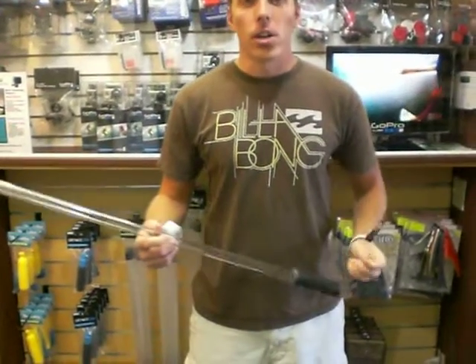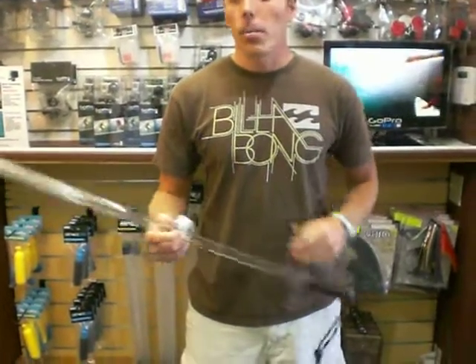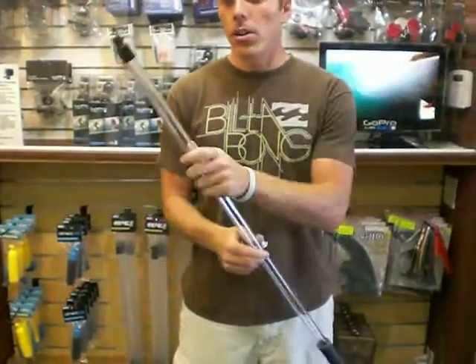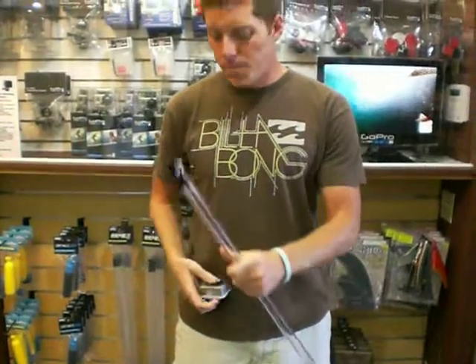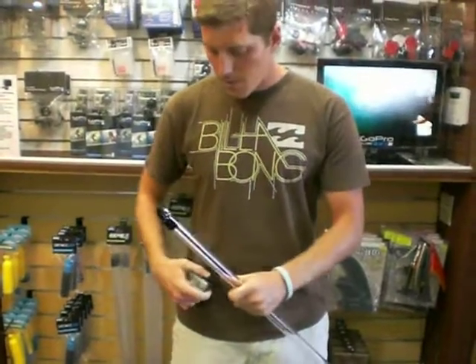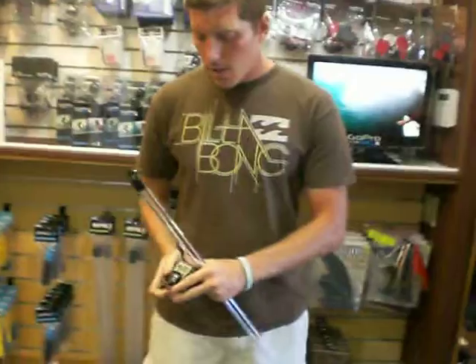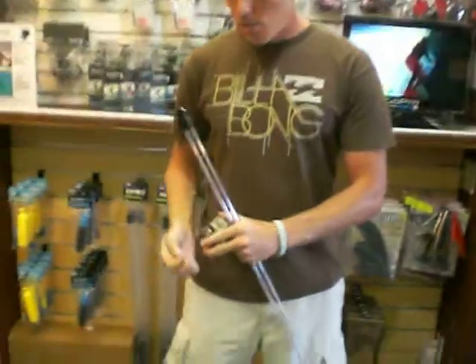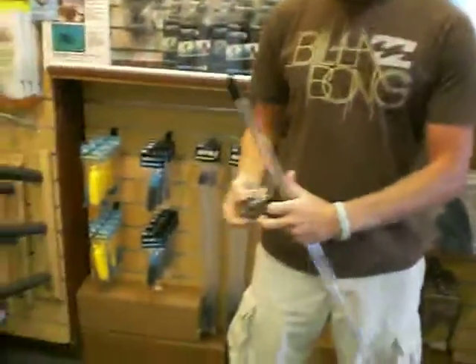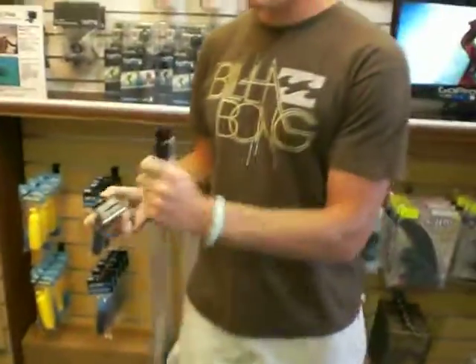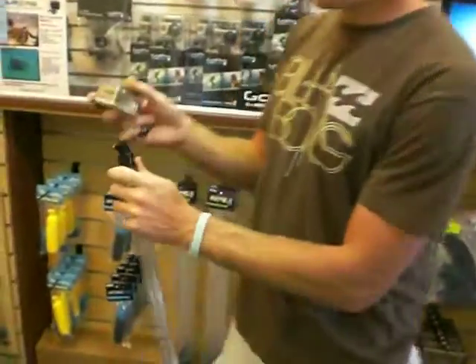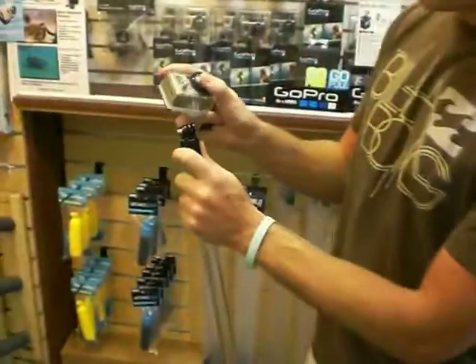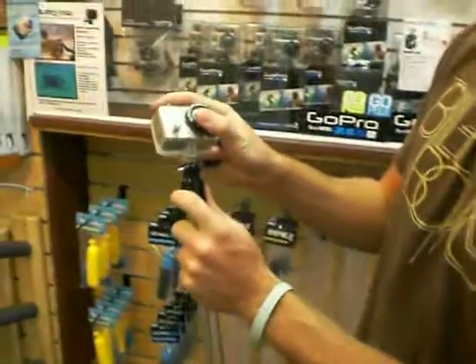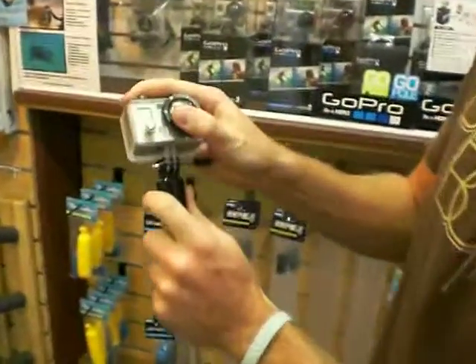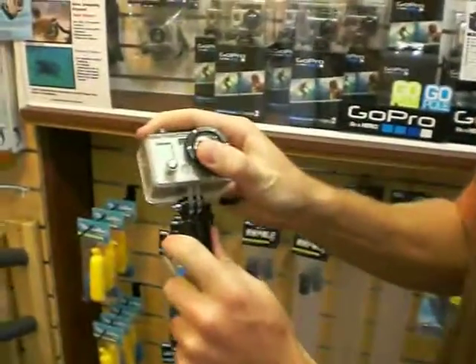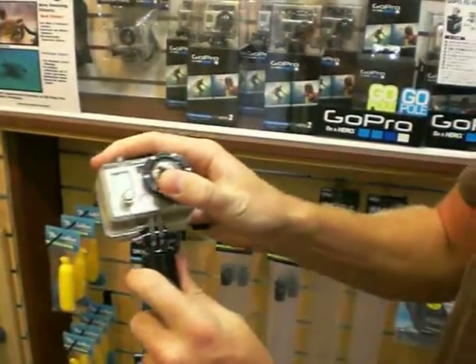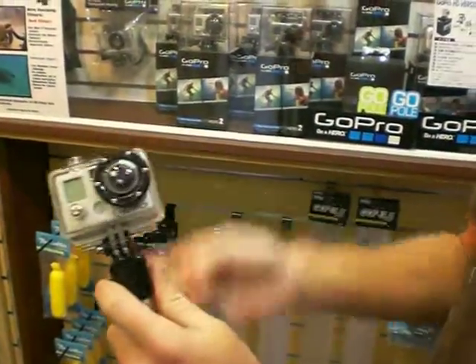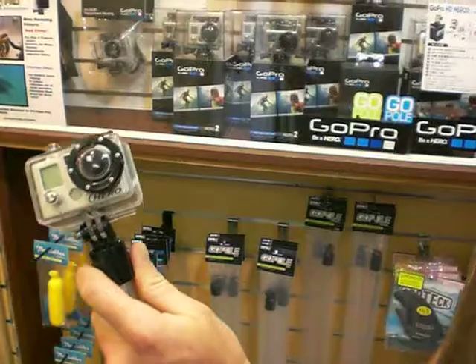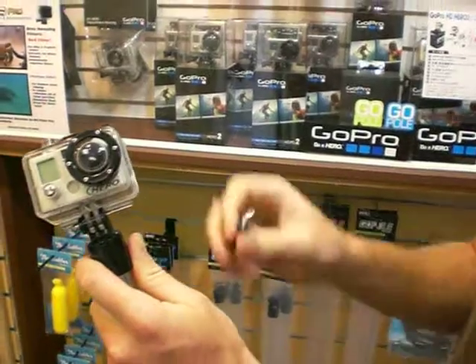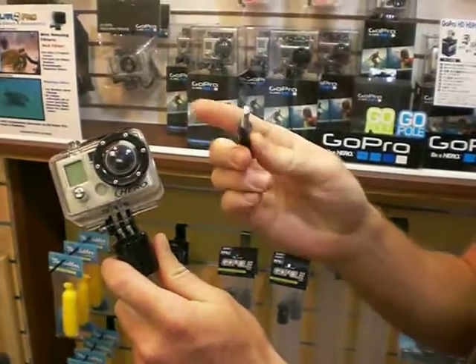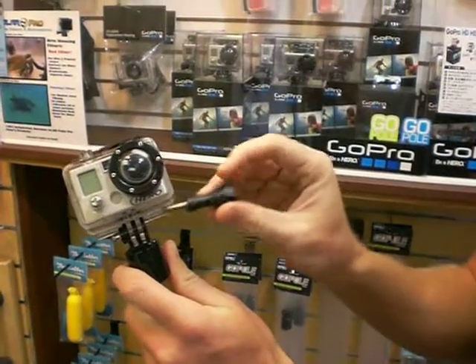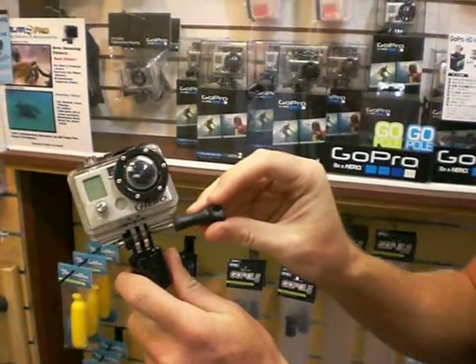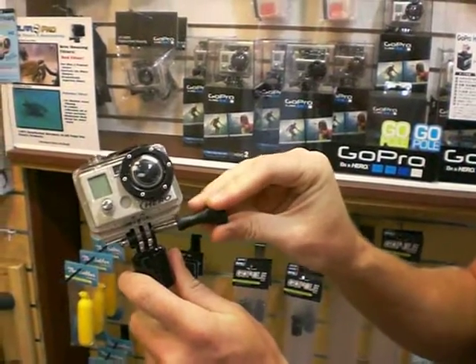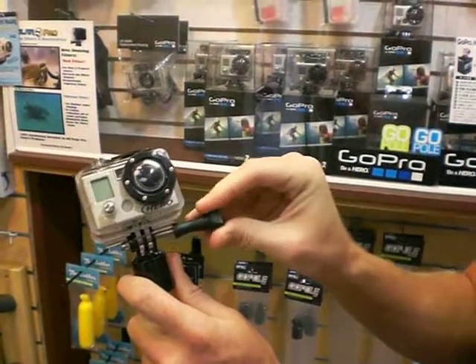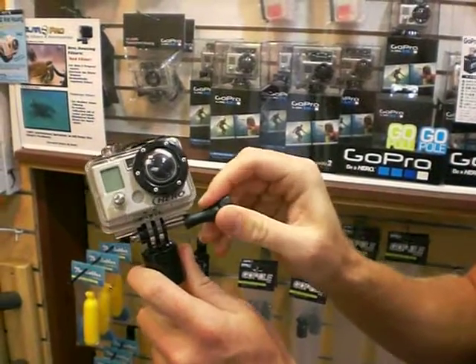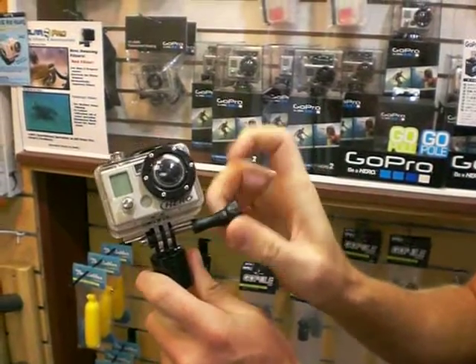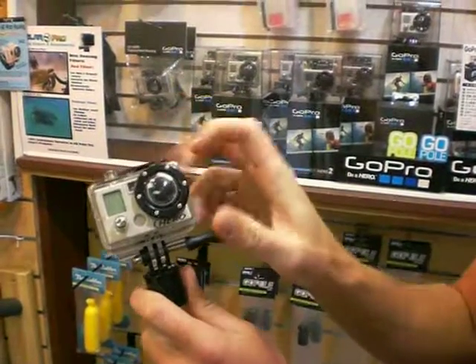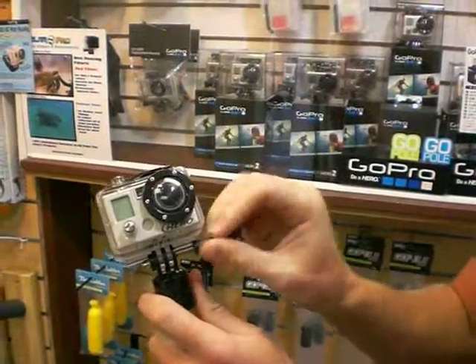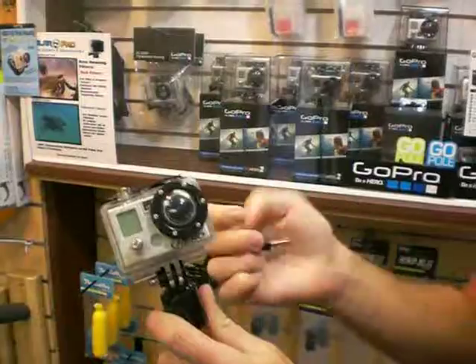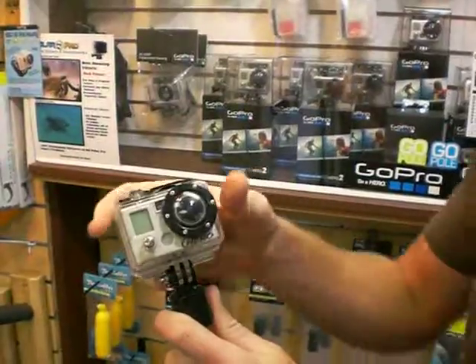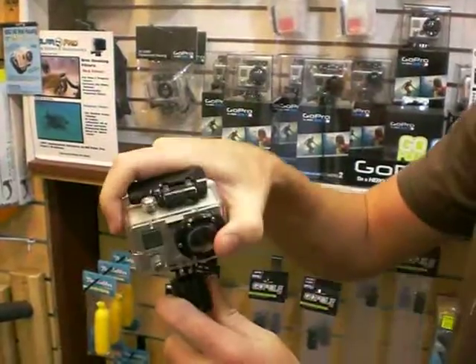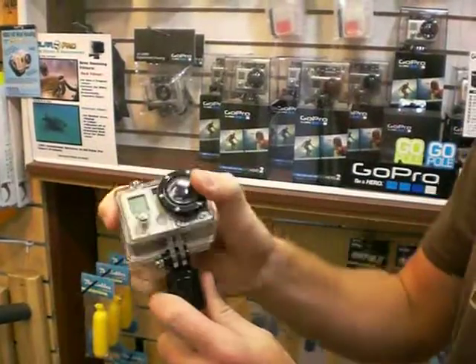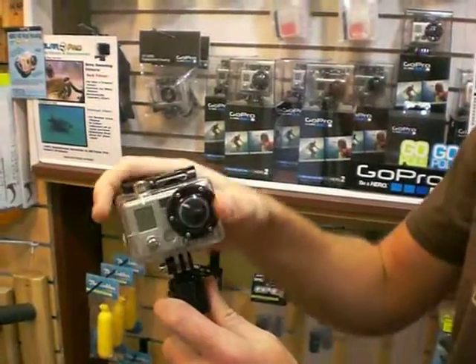I'll show you how to put it on. Just take your camera right here, put it into the slot right there, make sure it matches up. Take your screw and just screw it on in, make sure it's tight so it fits in. You can loosen it up and adjust it any way you'd like.